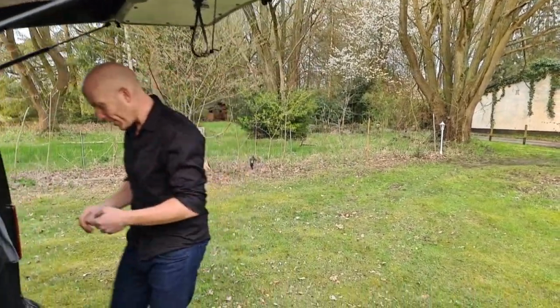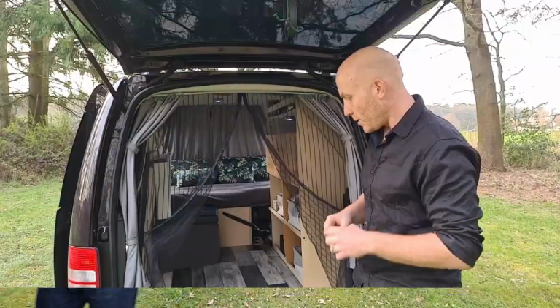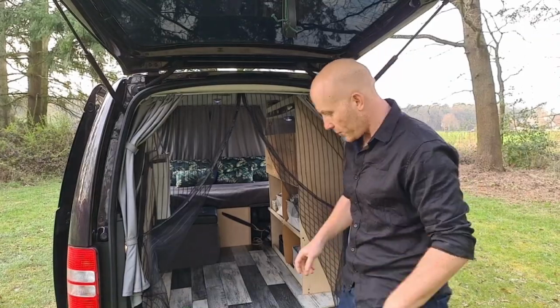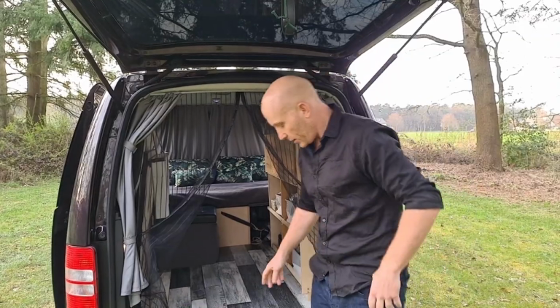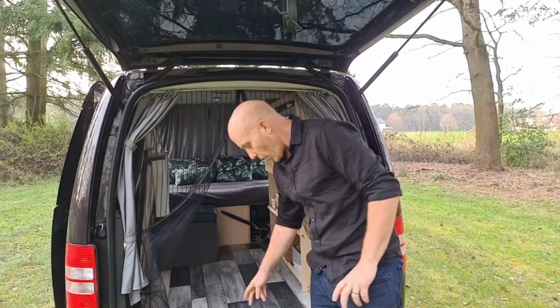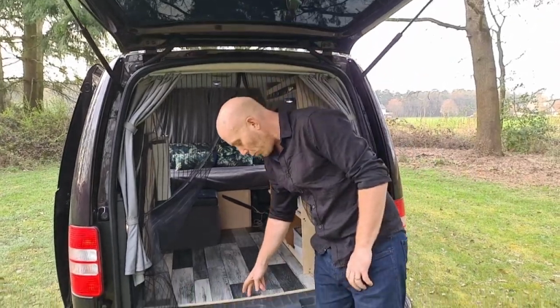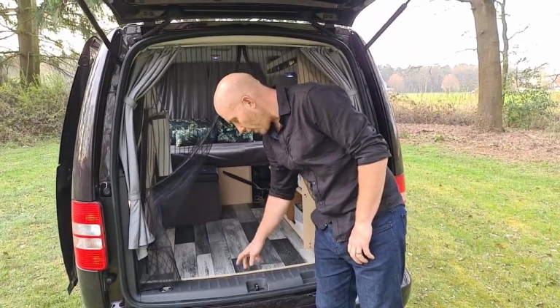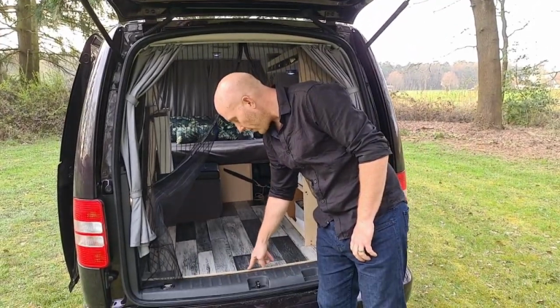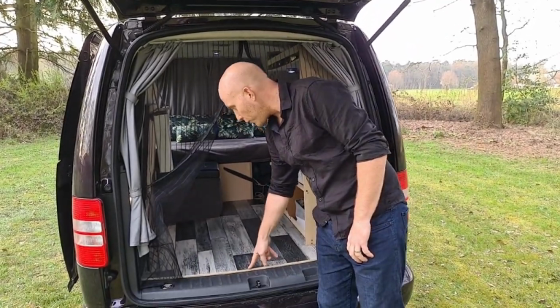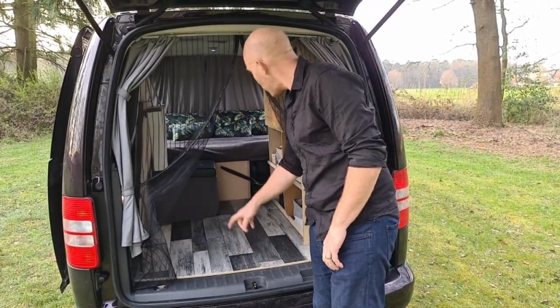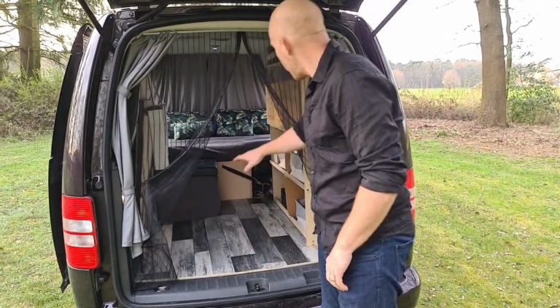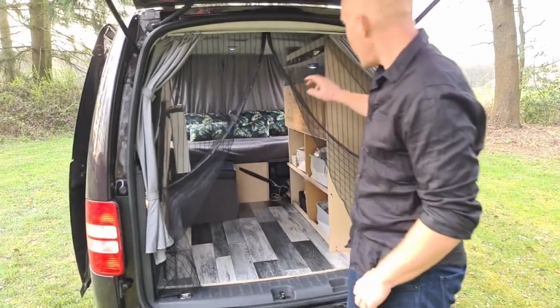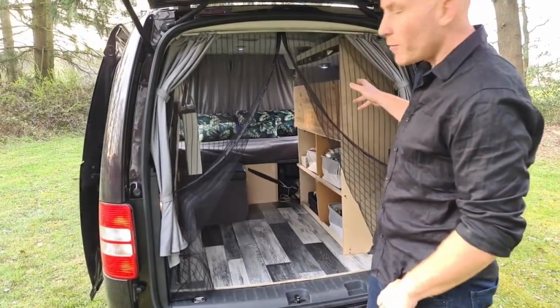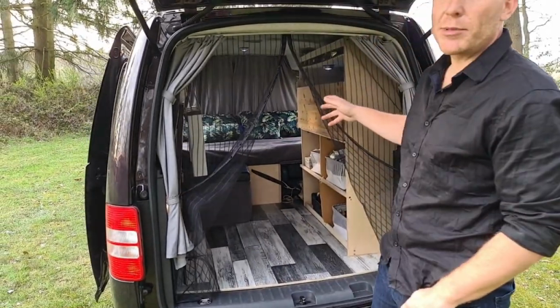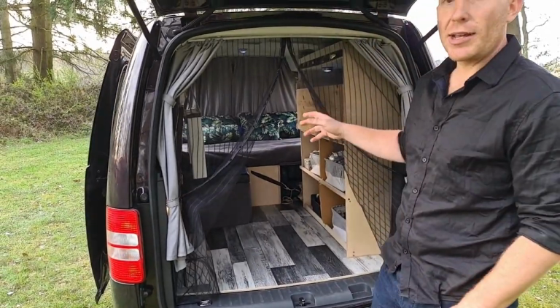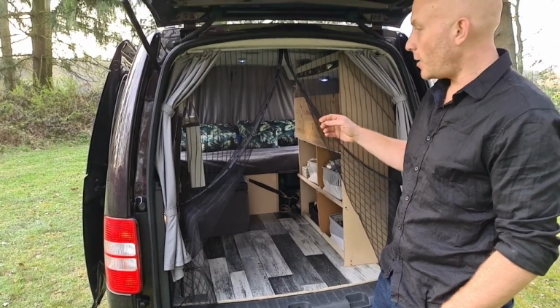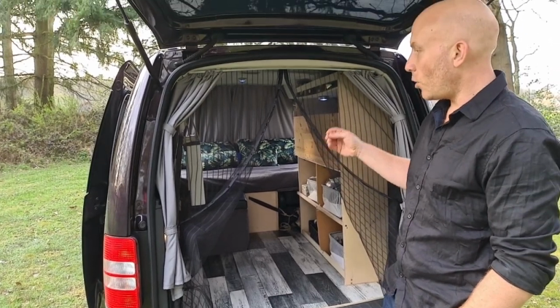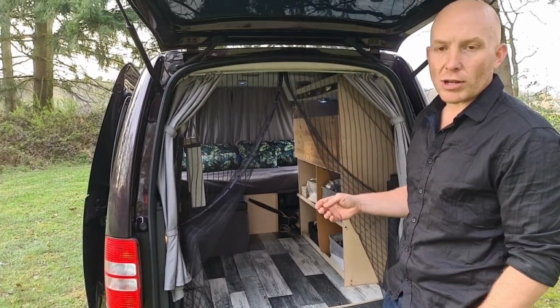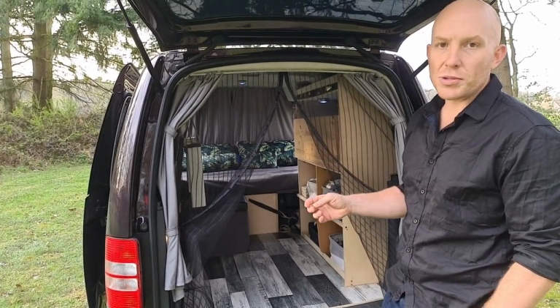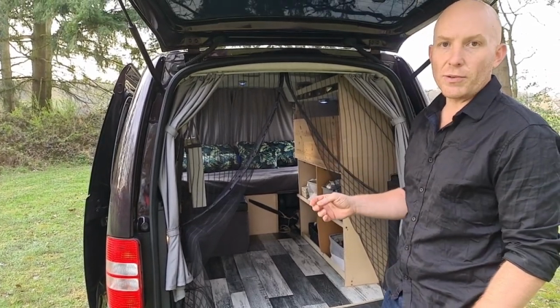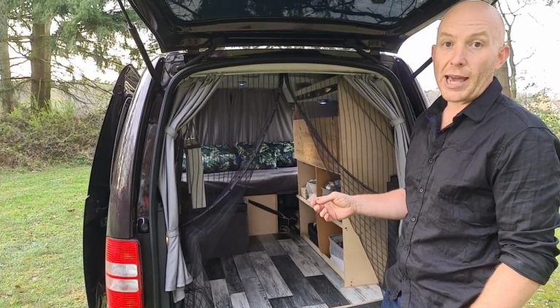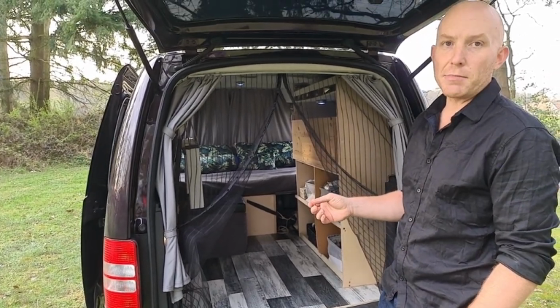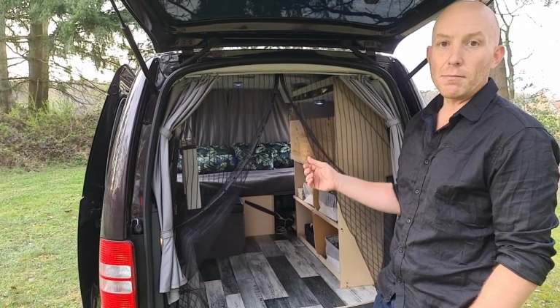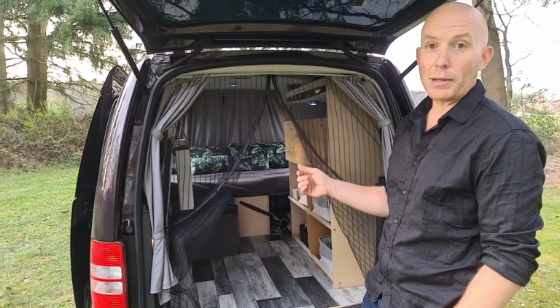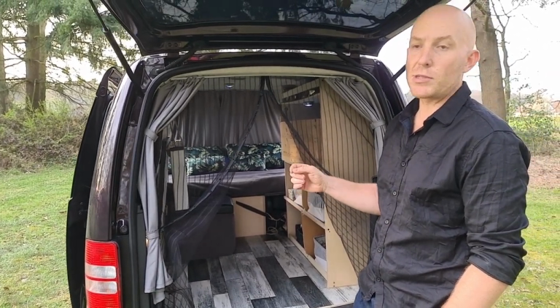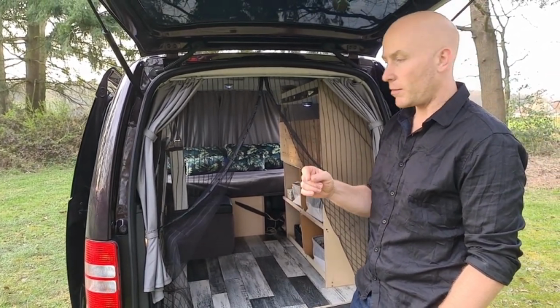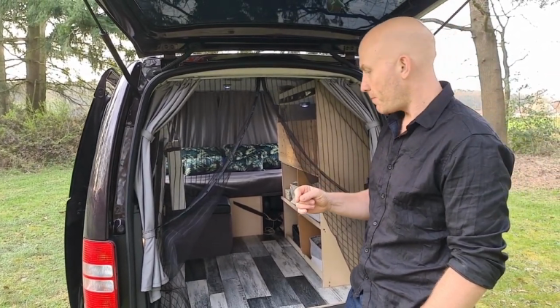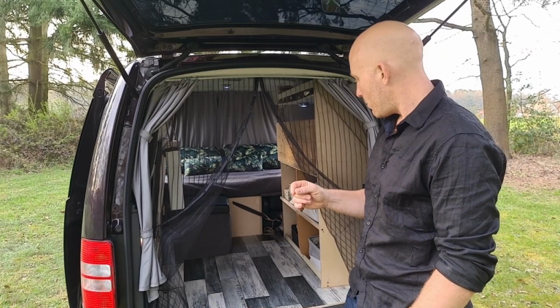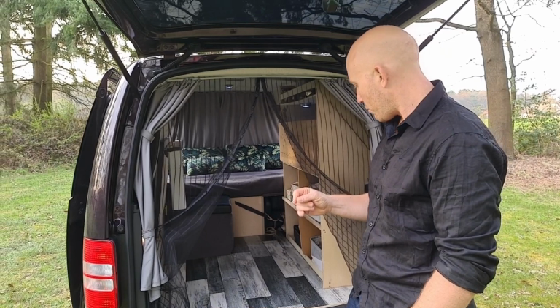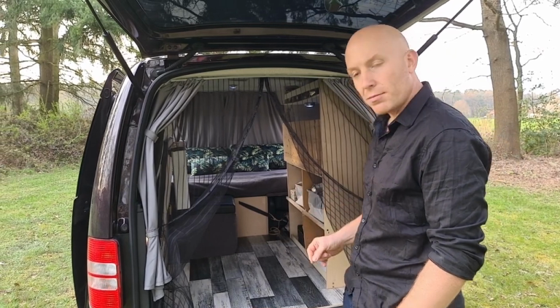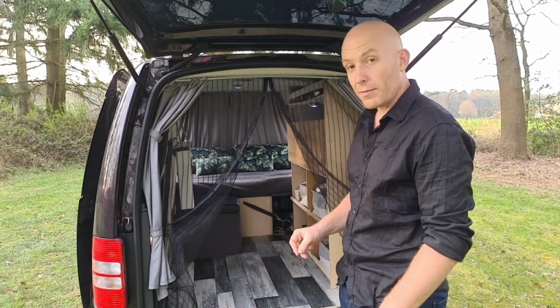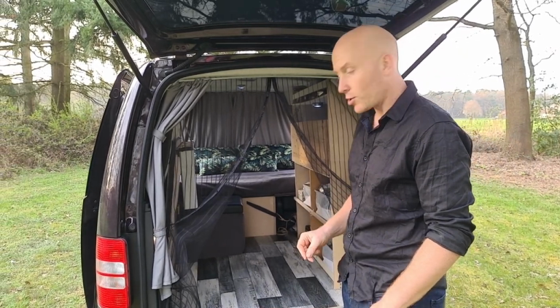For the build, we used 9mm ply for the floor and some of the cabinetry, and all the structural stuff is done in 18mm multiplex, which is a multi-pressed ply — it's a lot stronger.